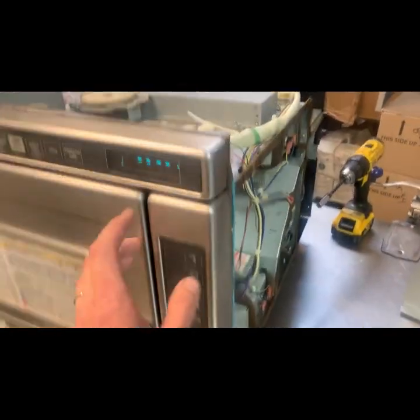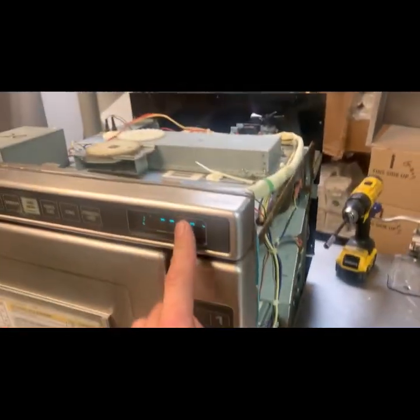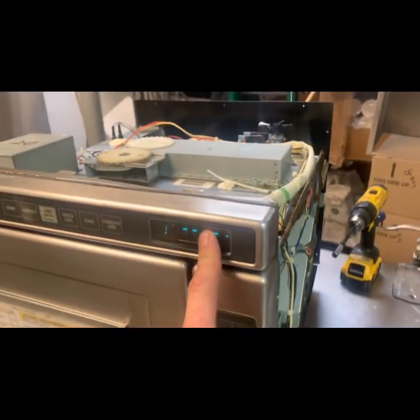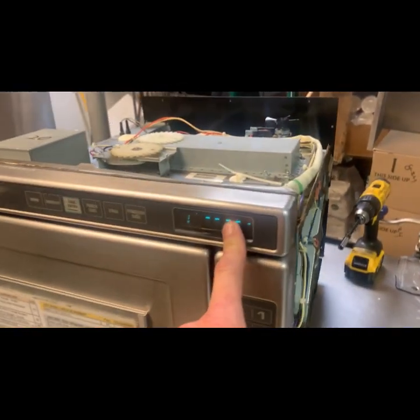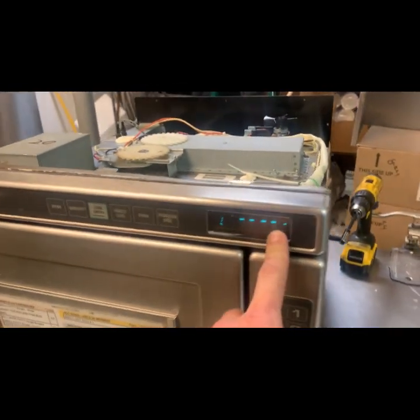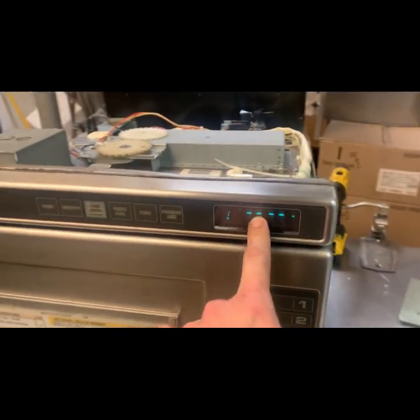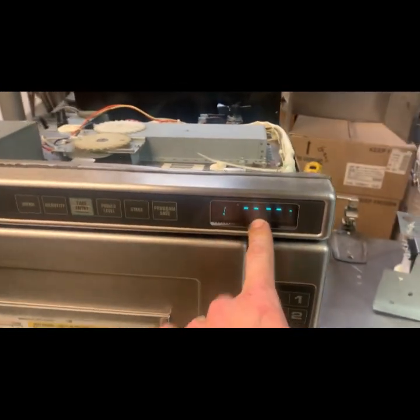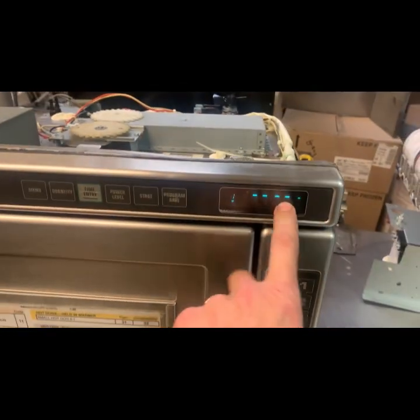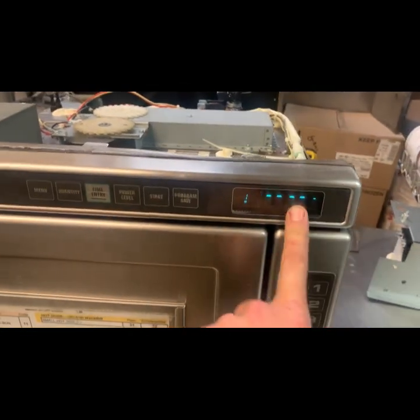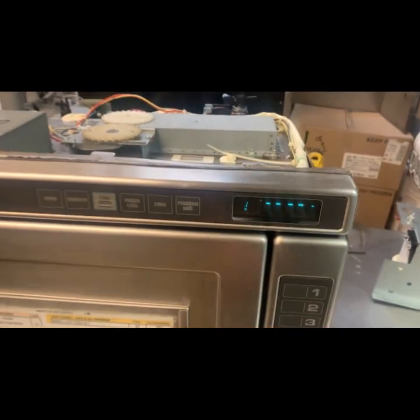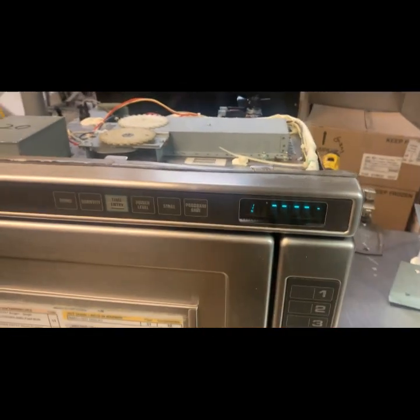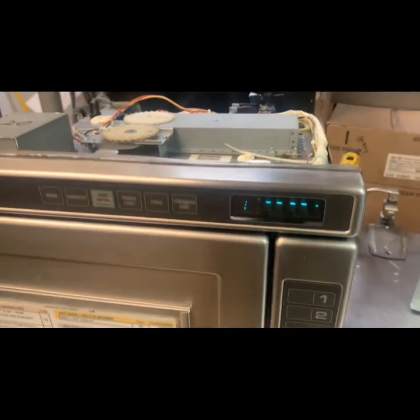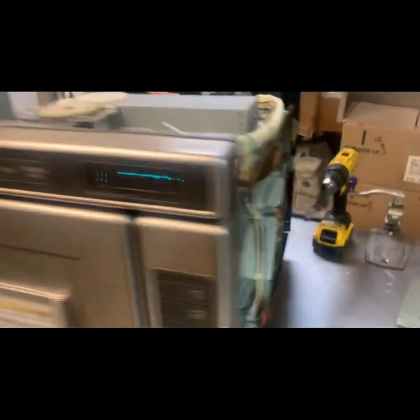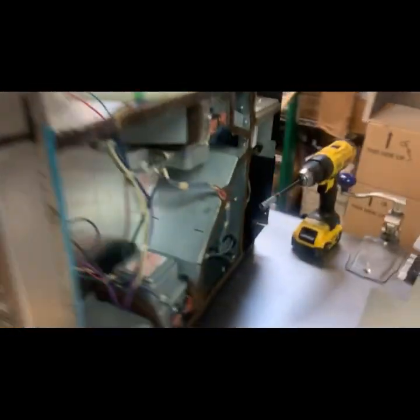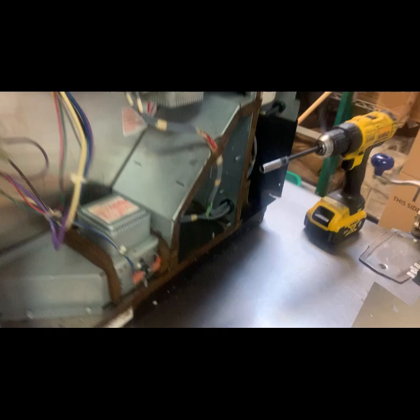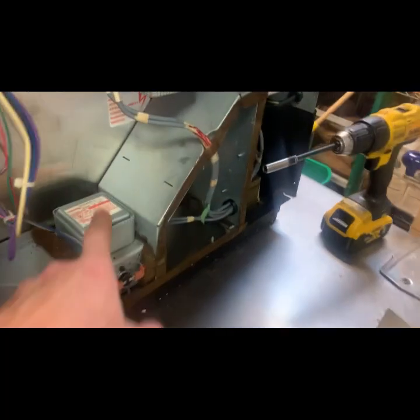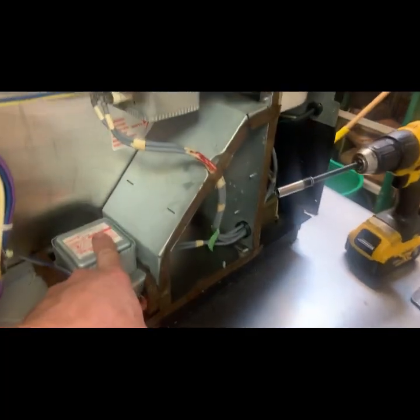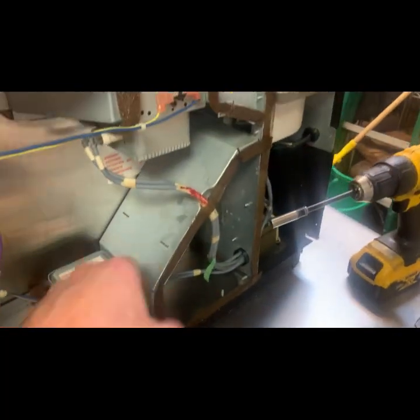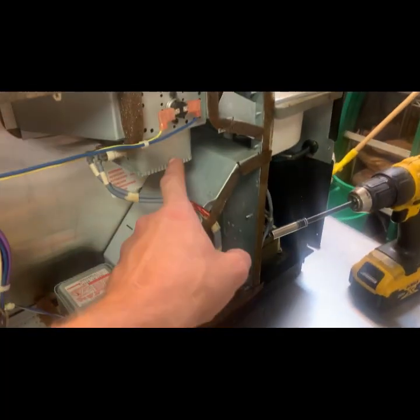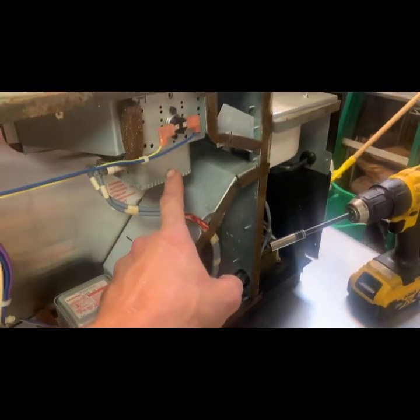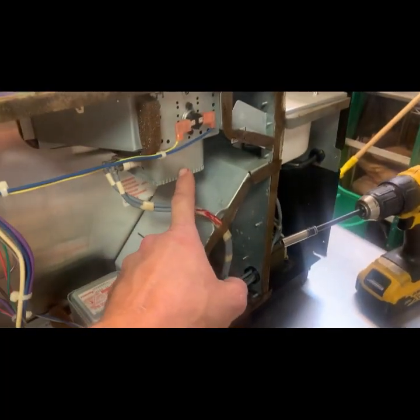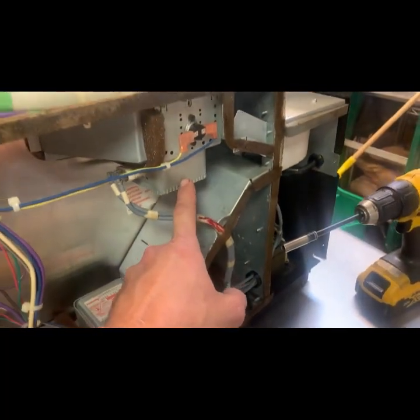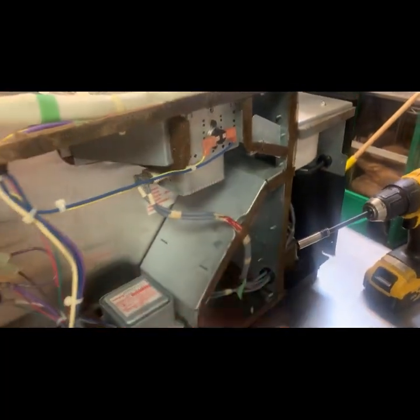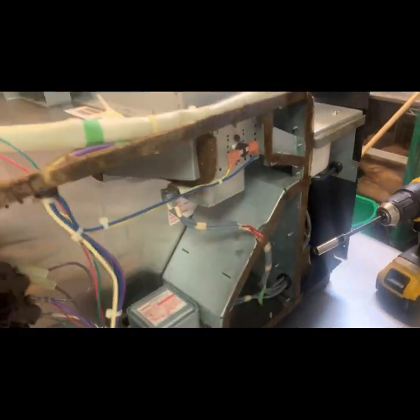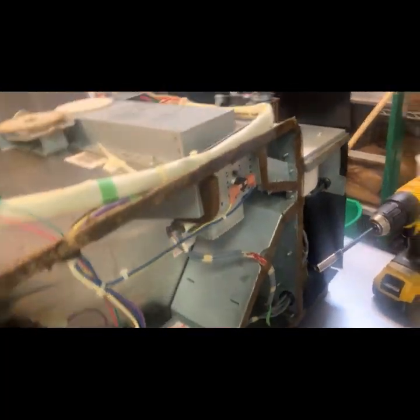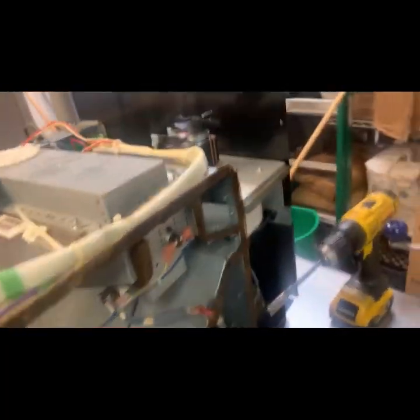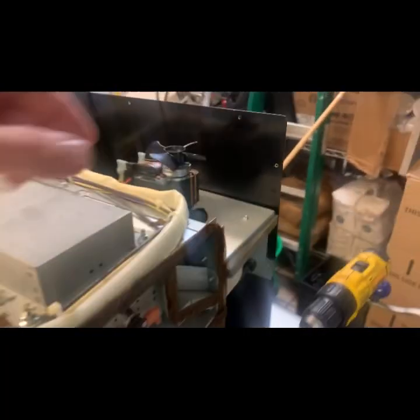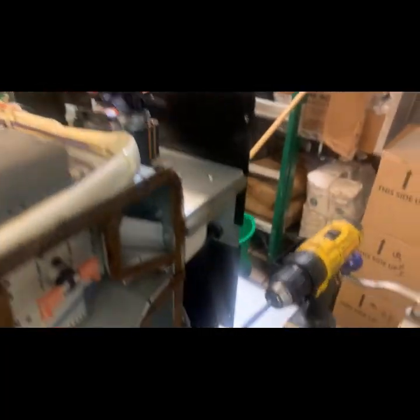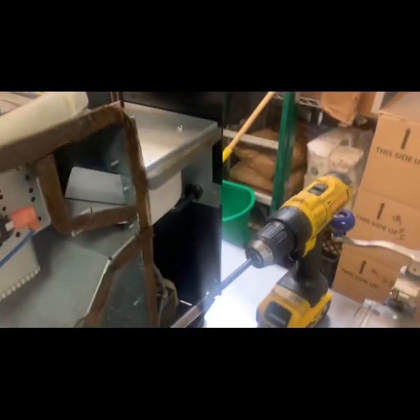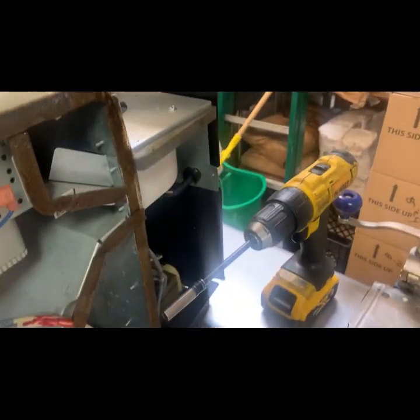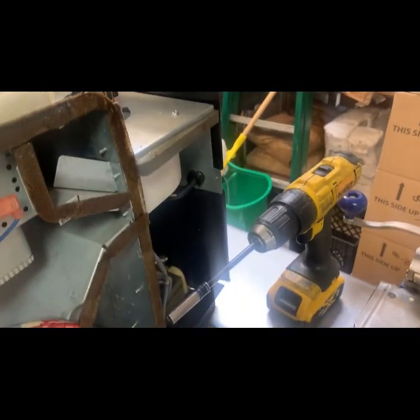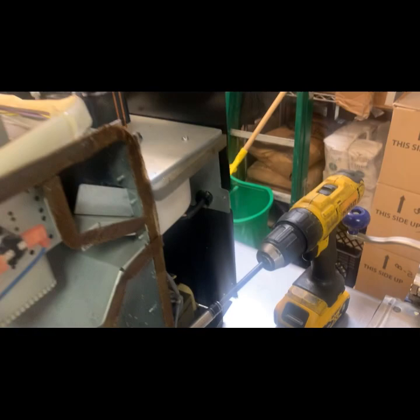This was displaying the word HOT, and when it displays the word HOT it means the magnetrons have overheated — which this is your circulation fan.